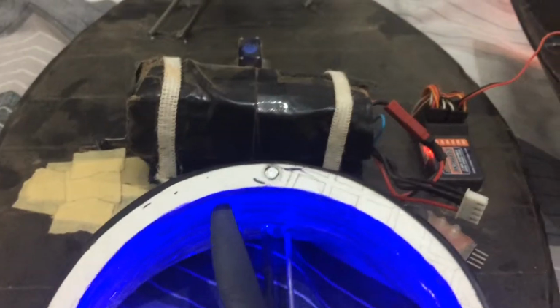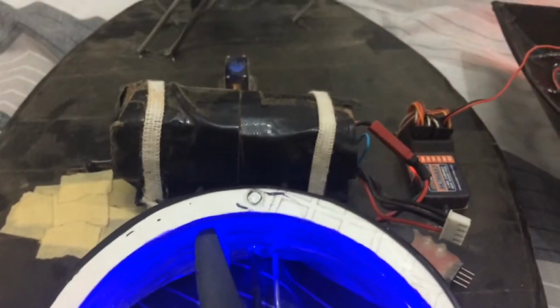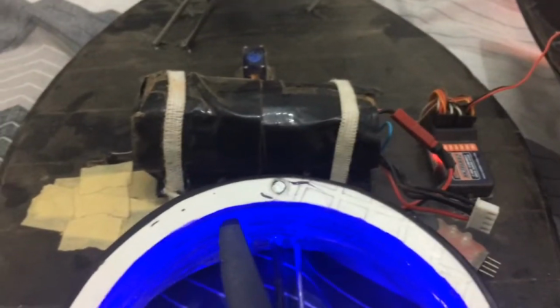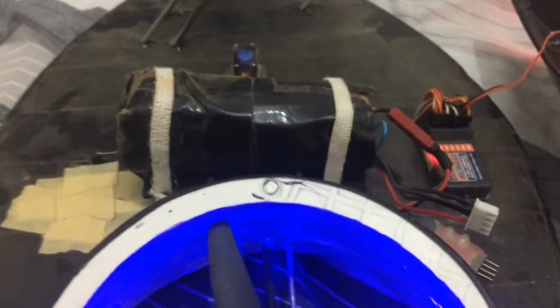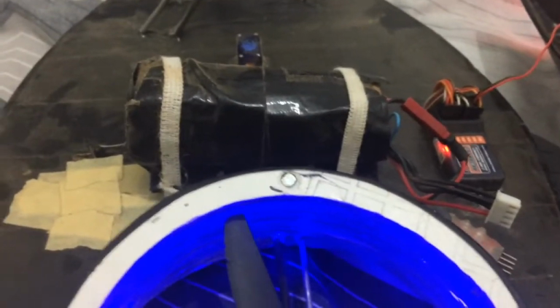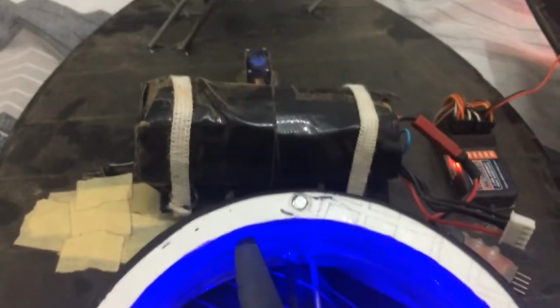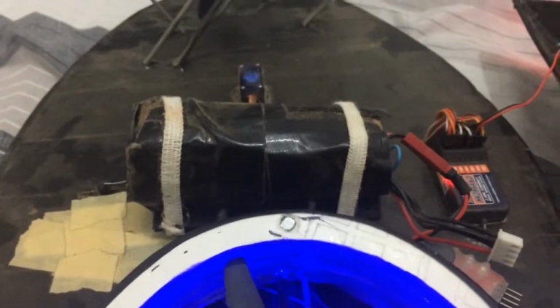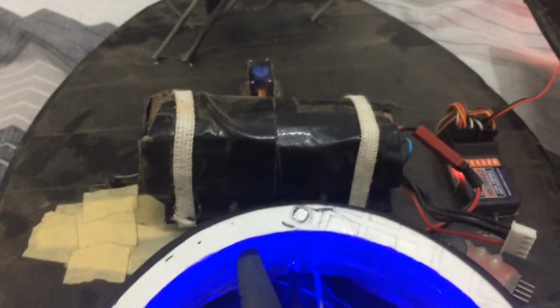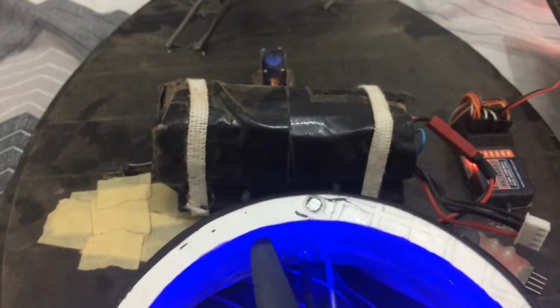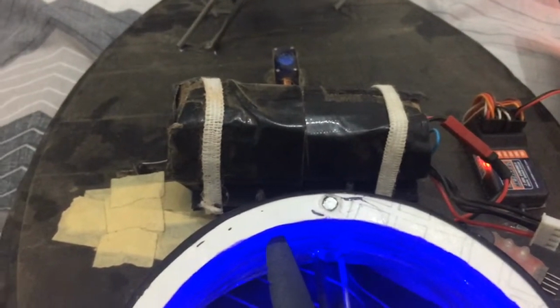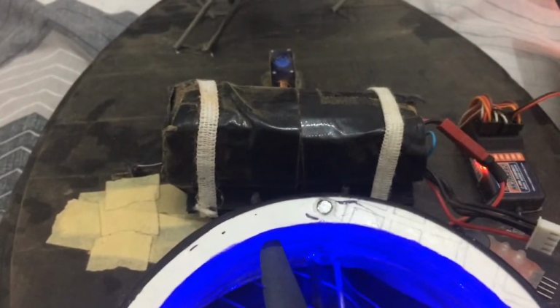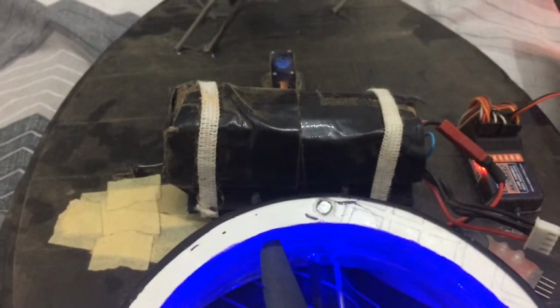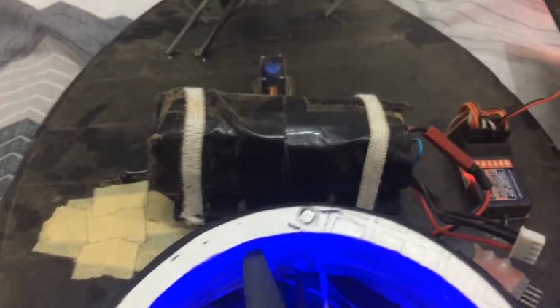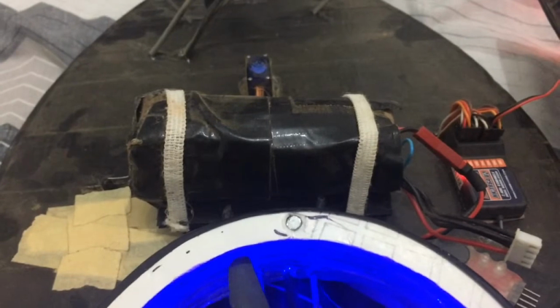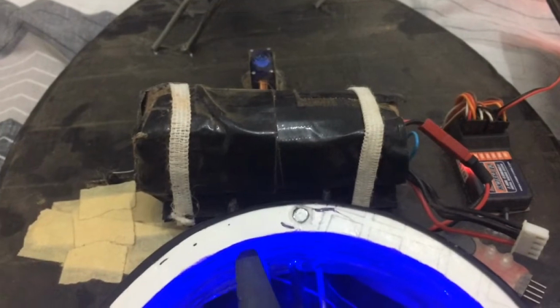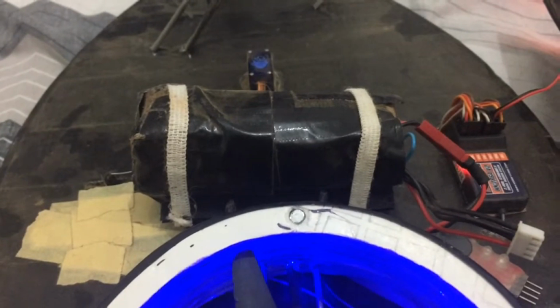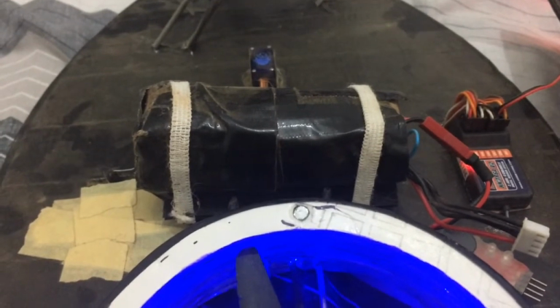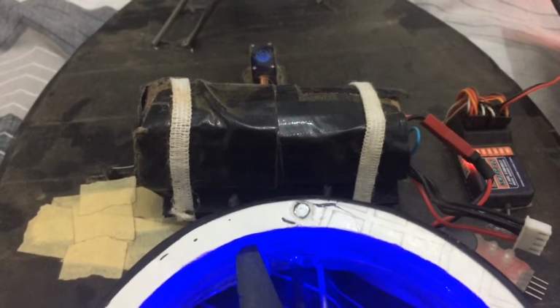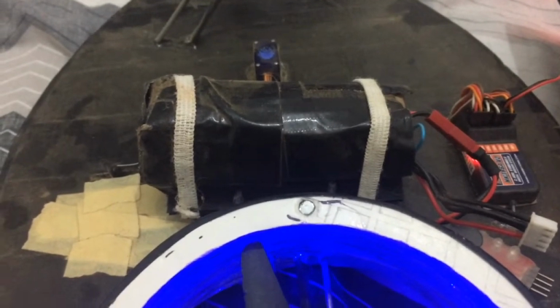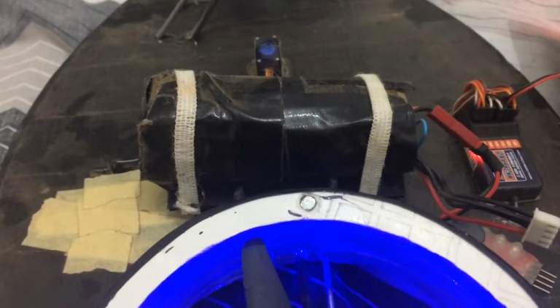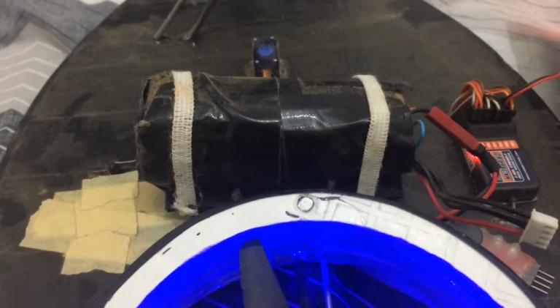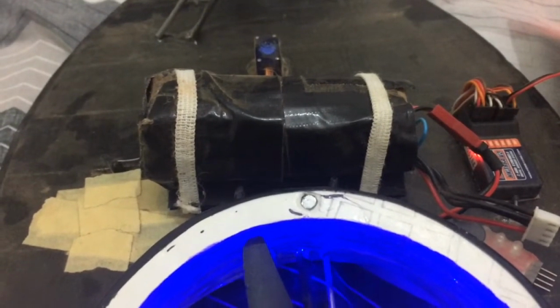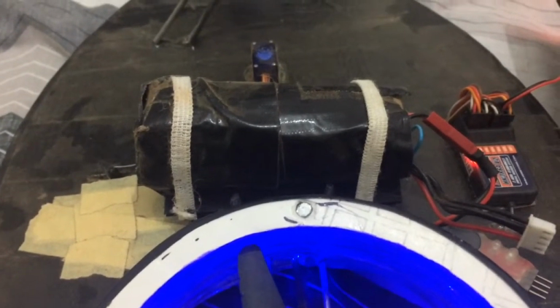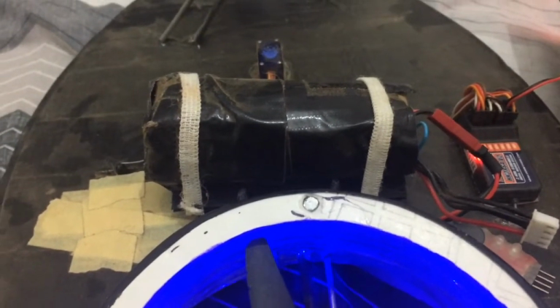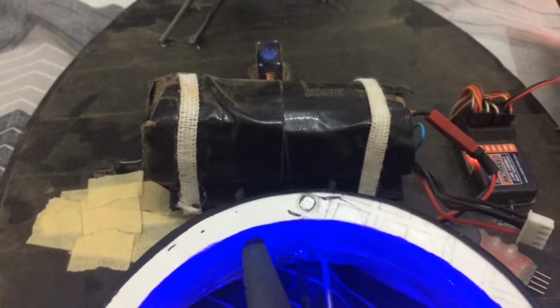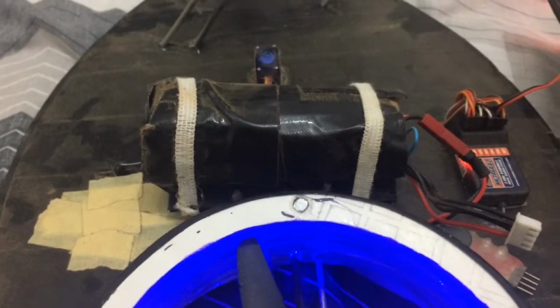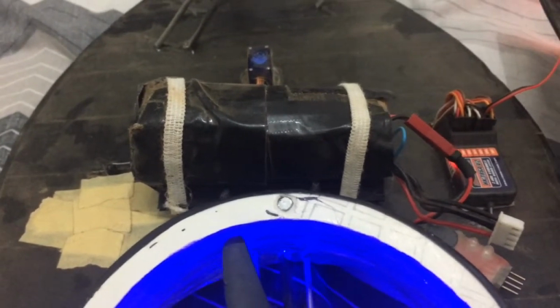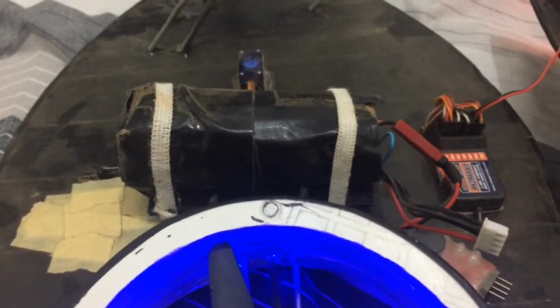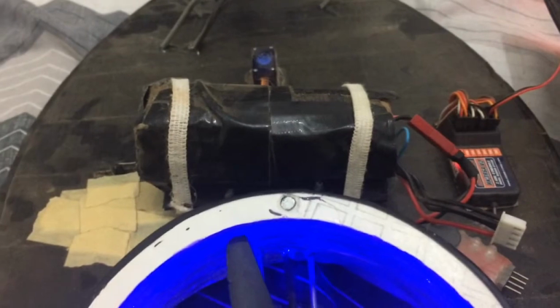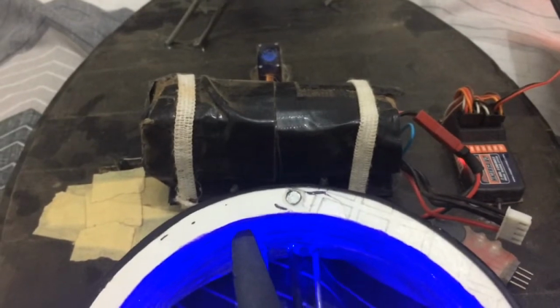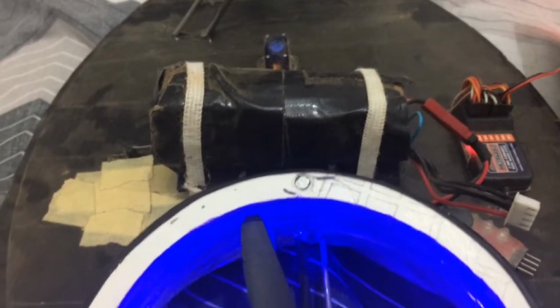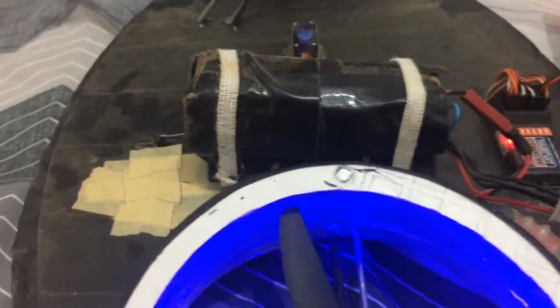Hey guys, so I looked in my old videos and I saw that I forgot to show you guys how I control the center of mass, or center of gravity, however you want to call it. And this is how I do it.